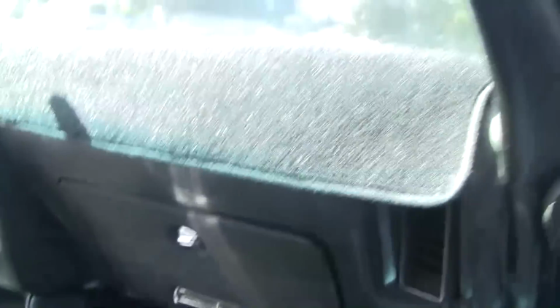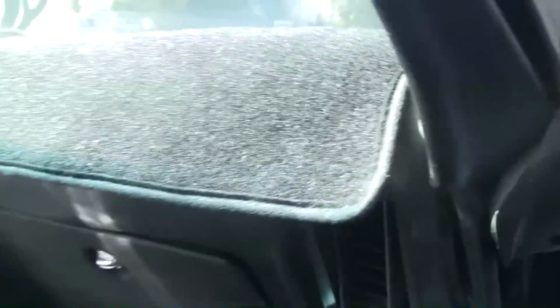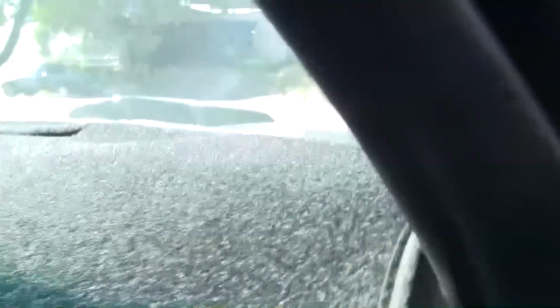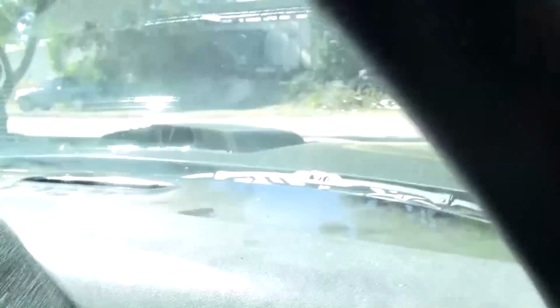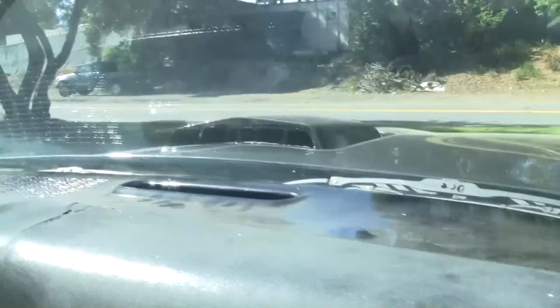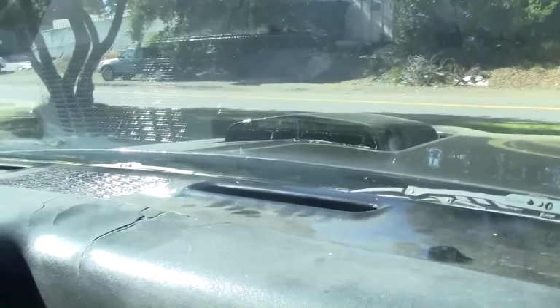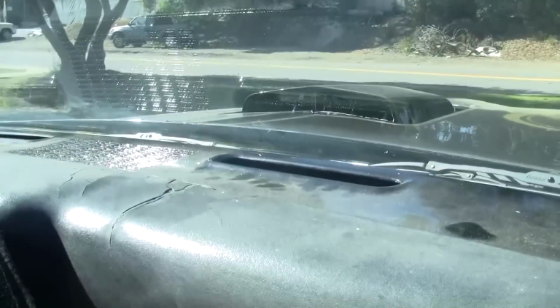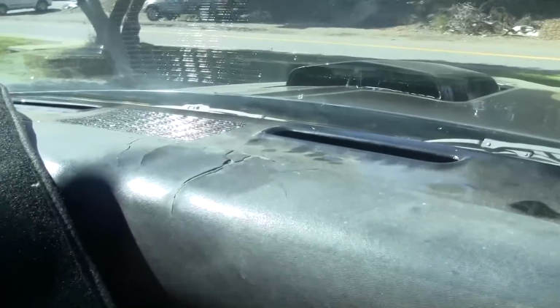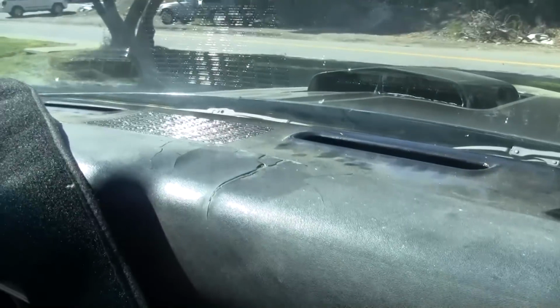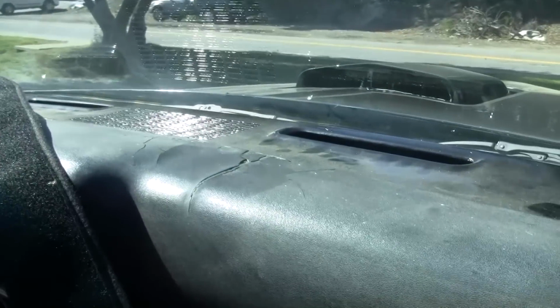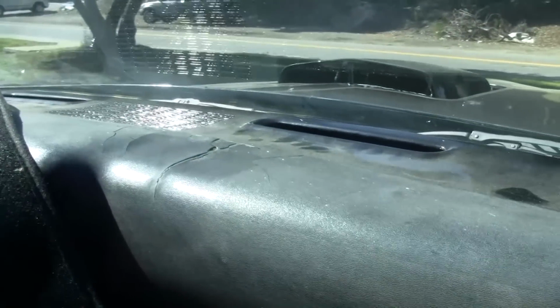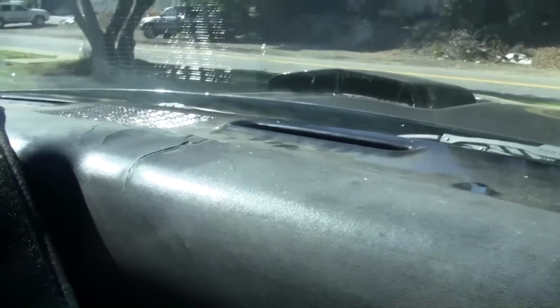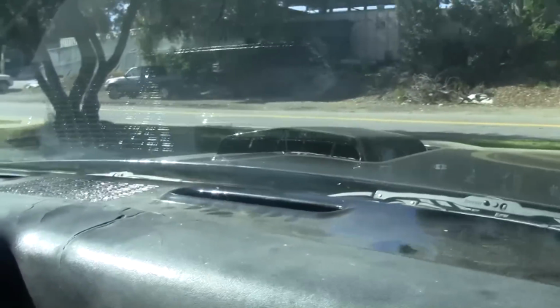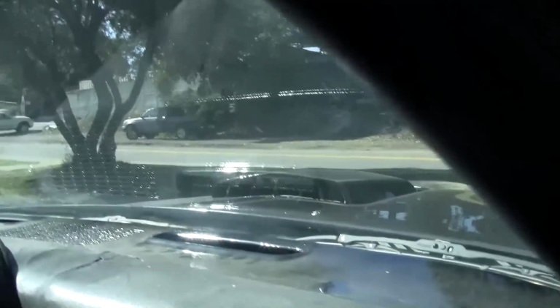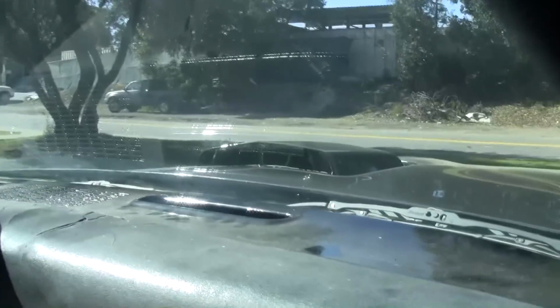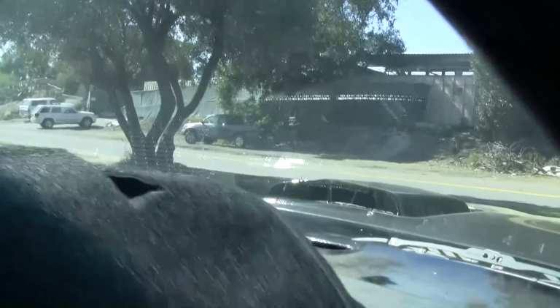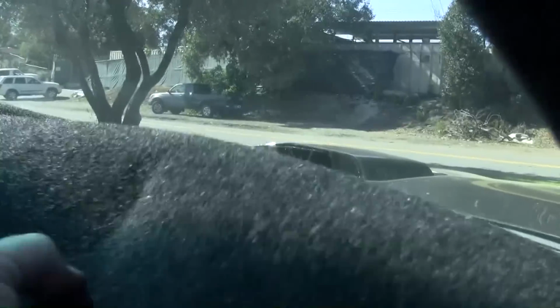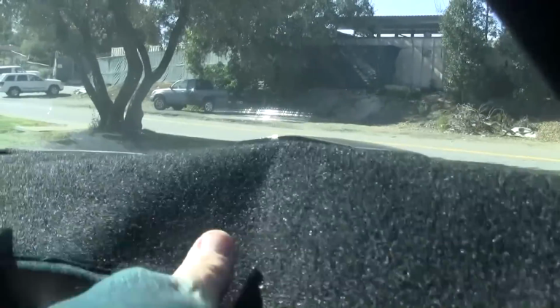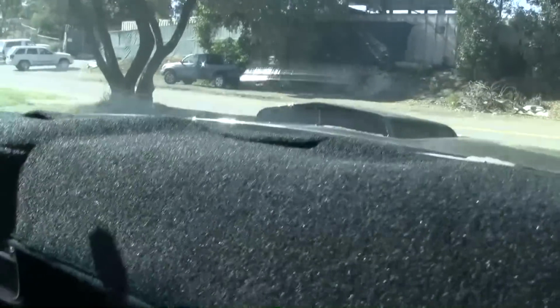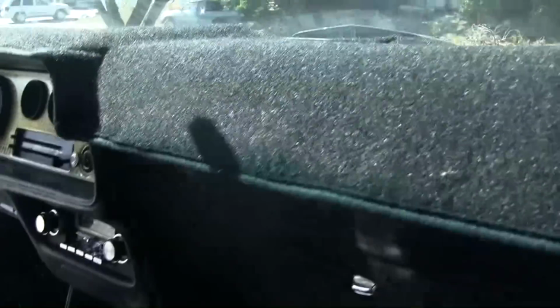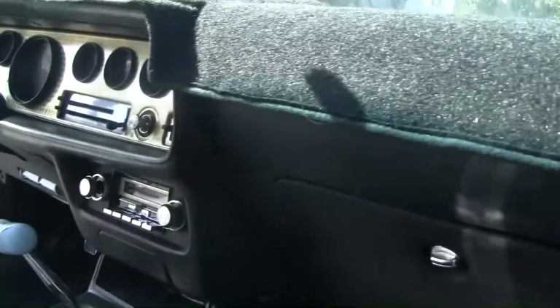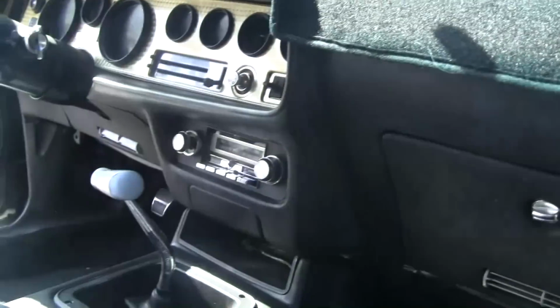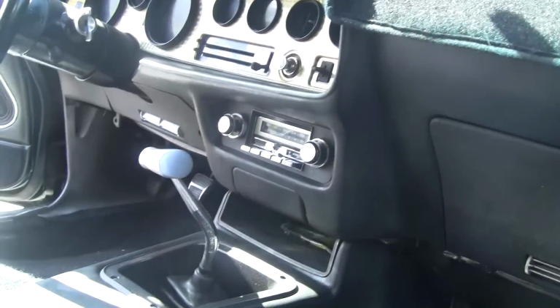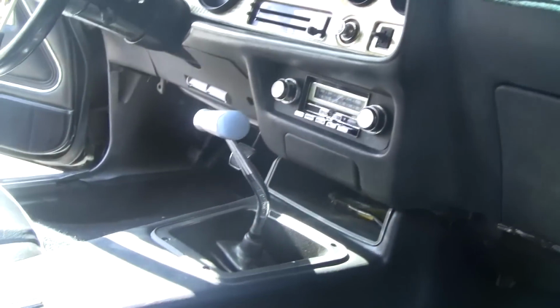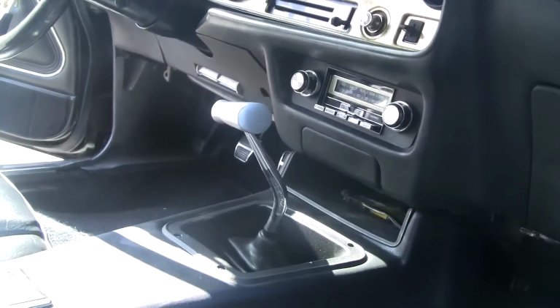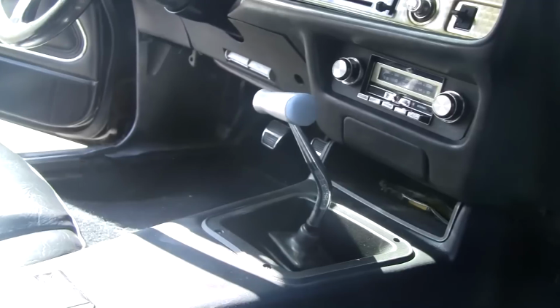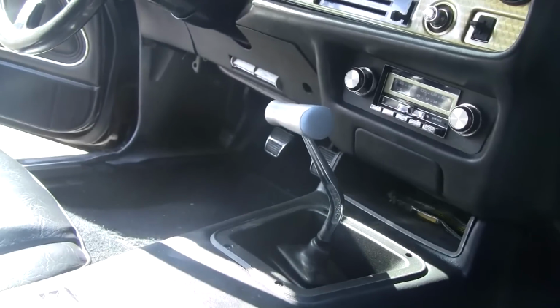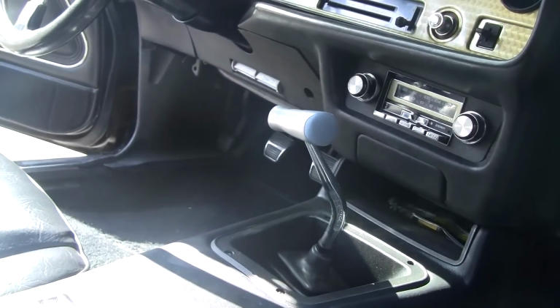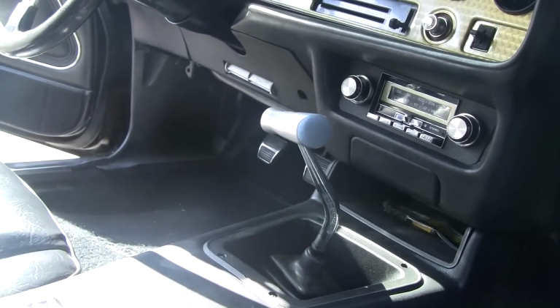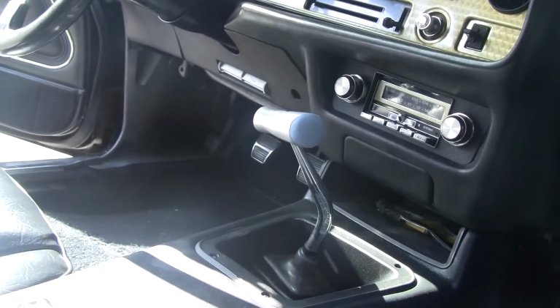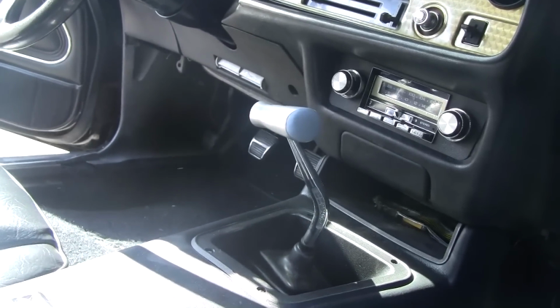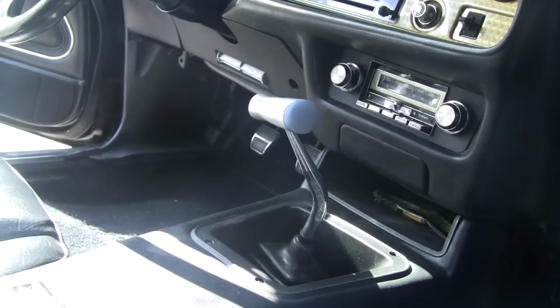Let's see the dash. Oh, there's the crack in the dash. And I have the original handle with the Pontiac emblem.